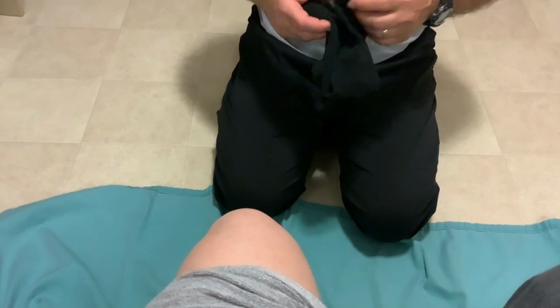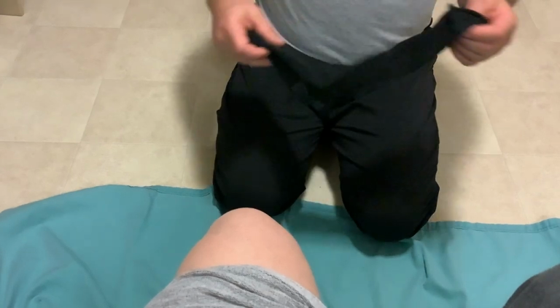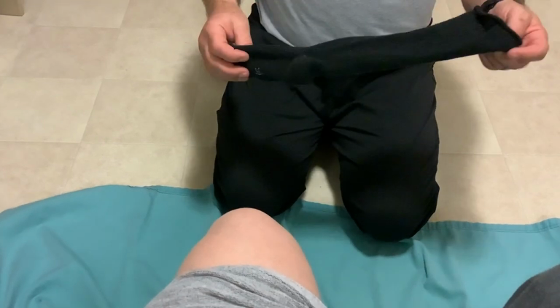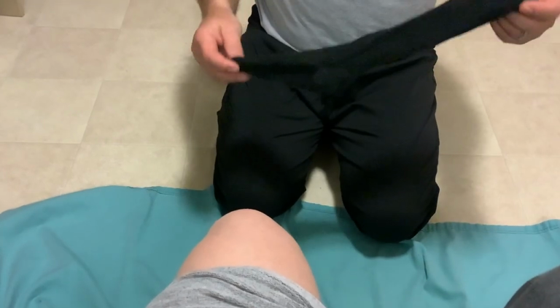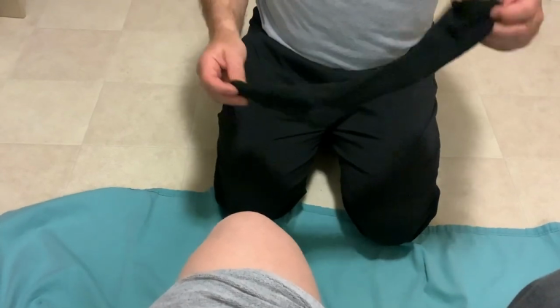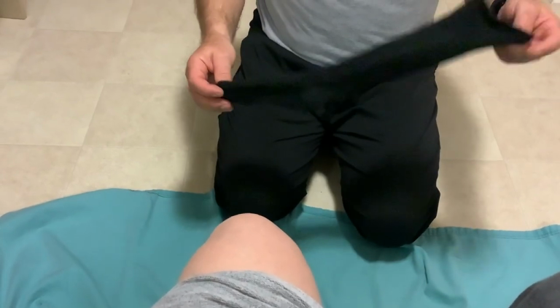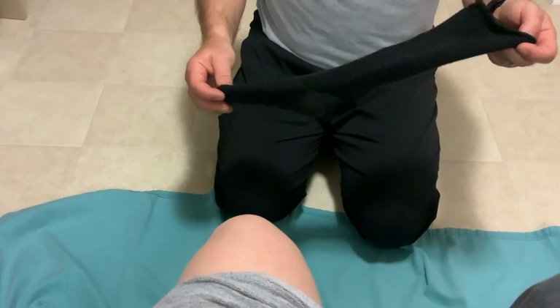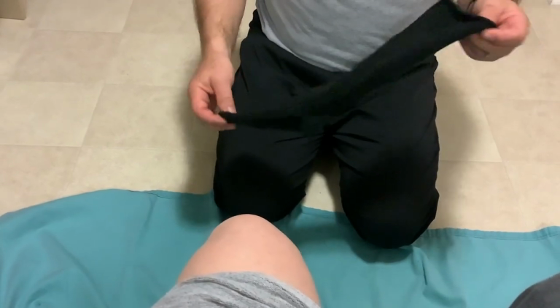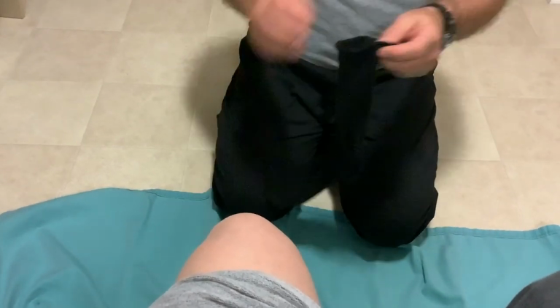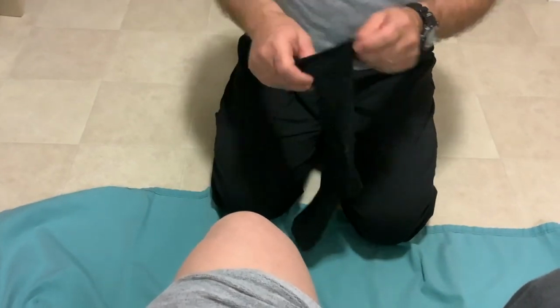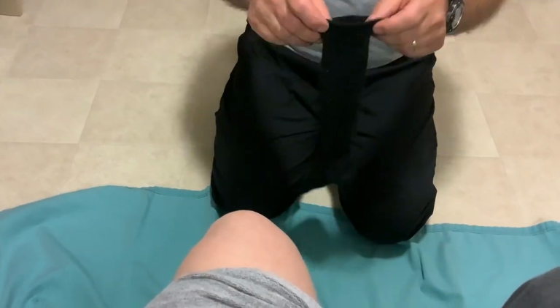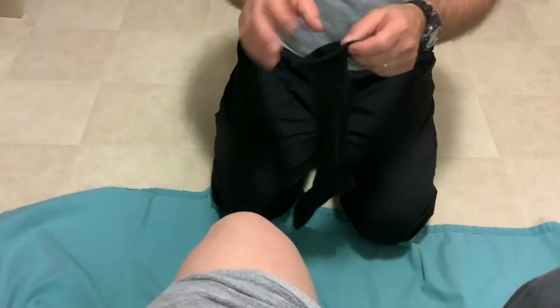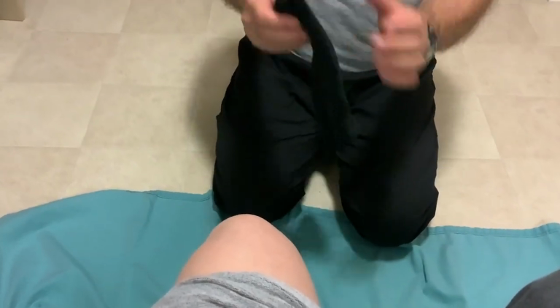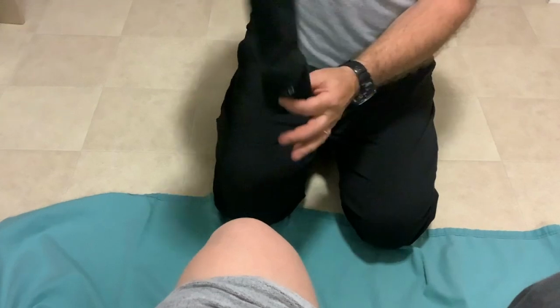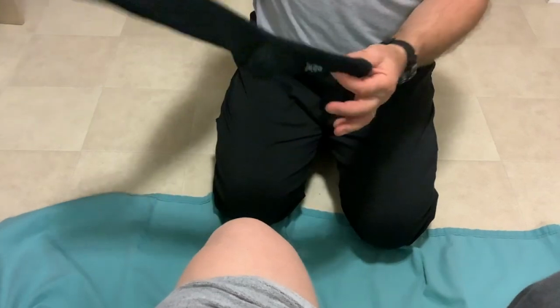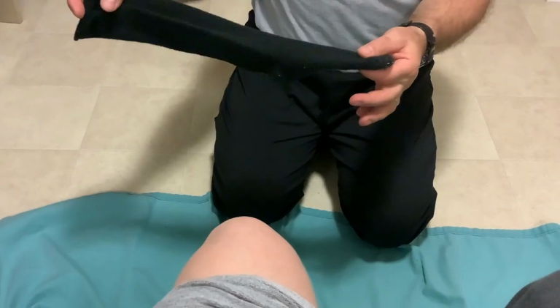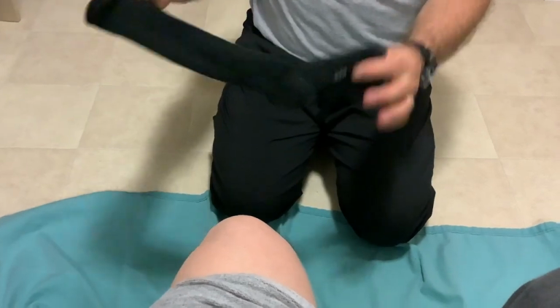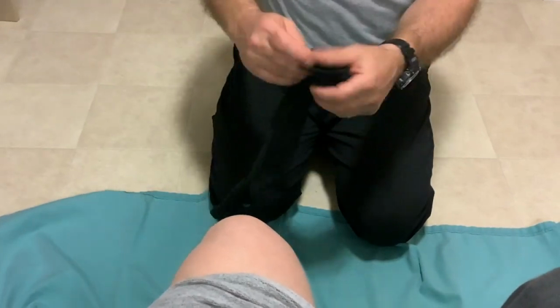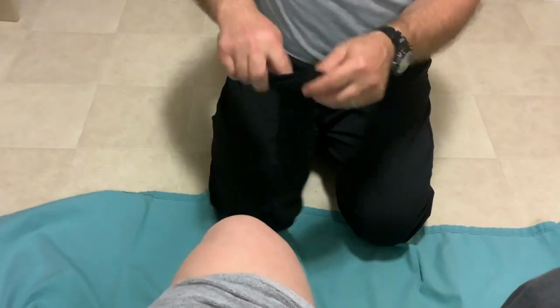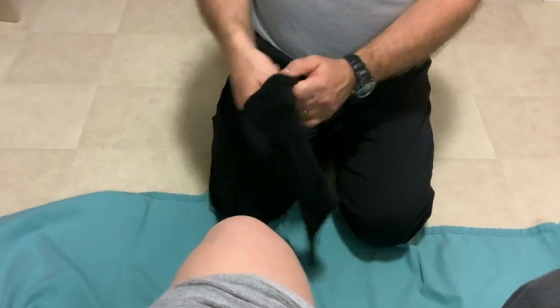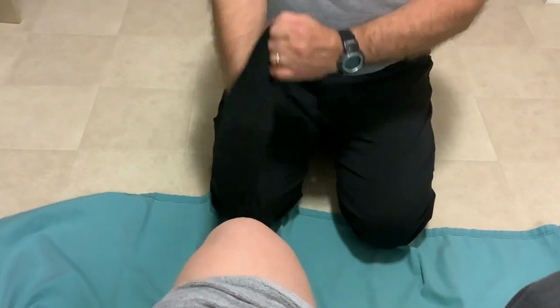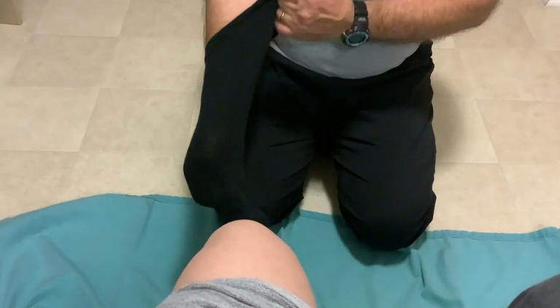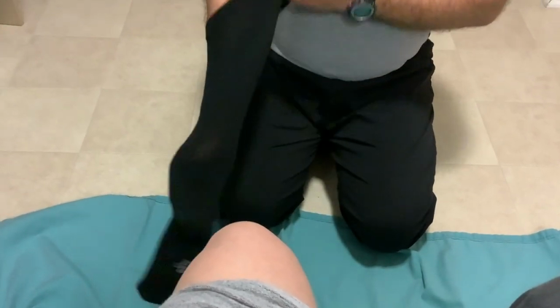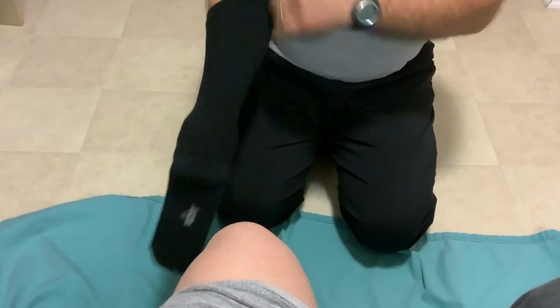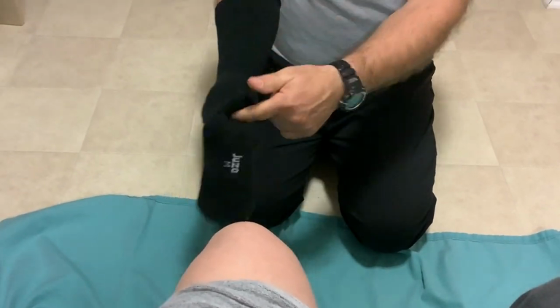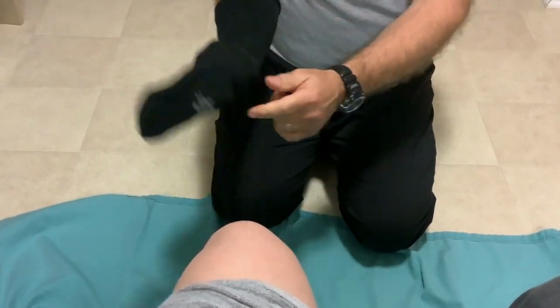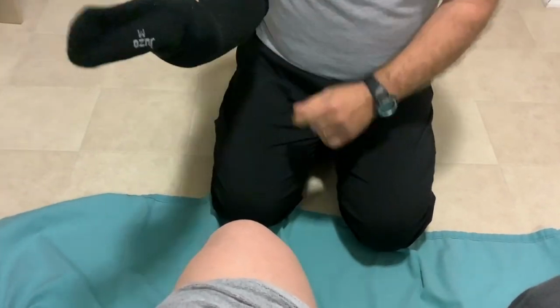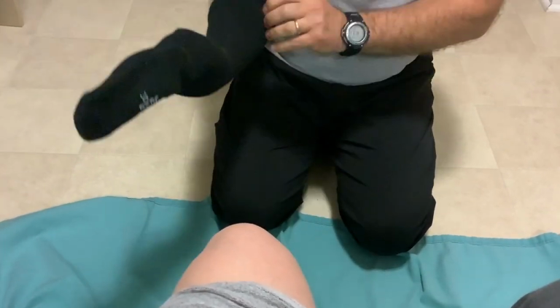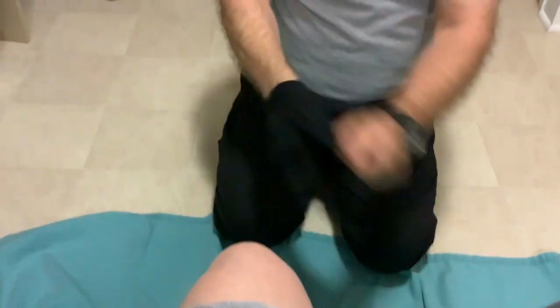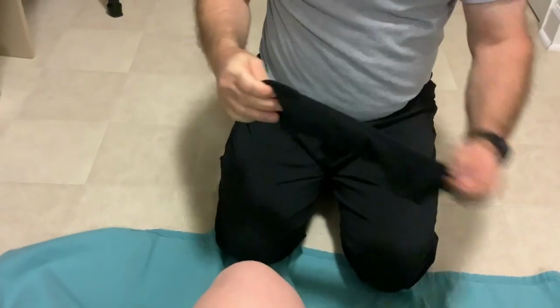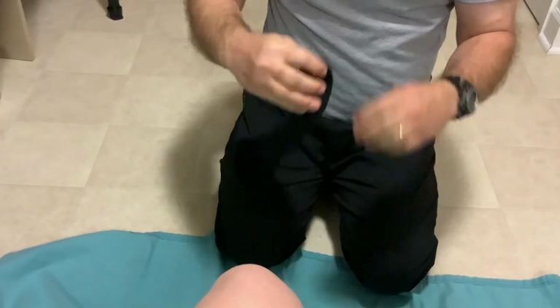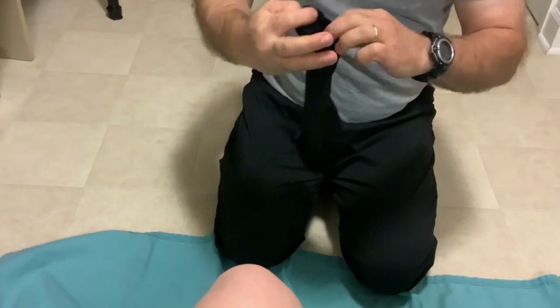Today we're going to talk about using the Juzo Velcro Wrap and how to adjust it properly. We're going to start with the compressive sock. Reach inside, grab the heel of the sock like a sock puppet, and fold it inside out.